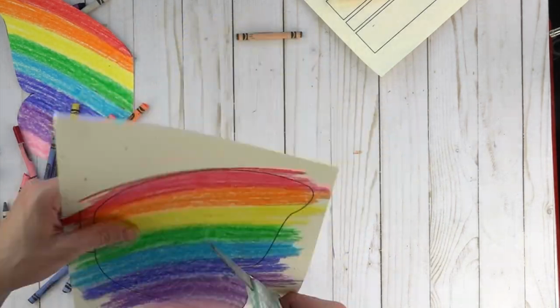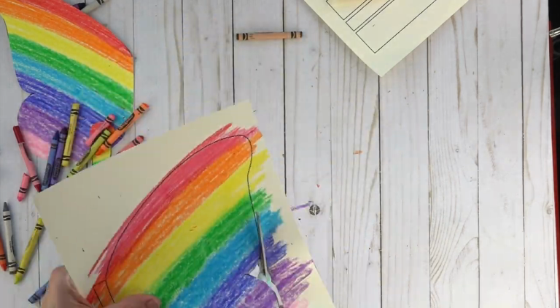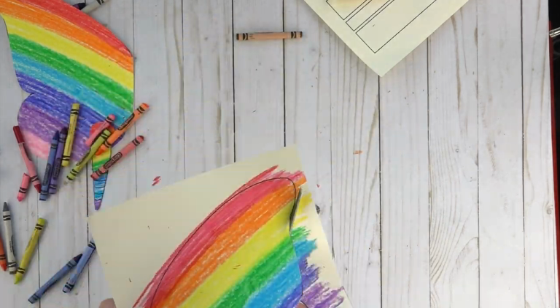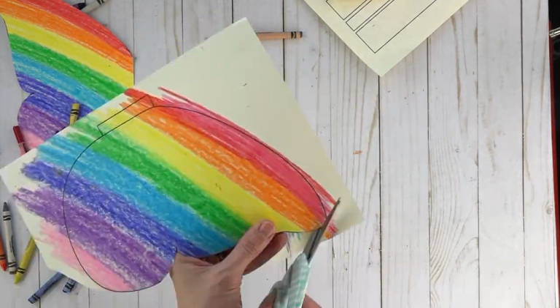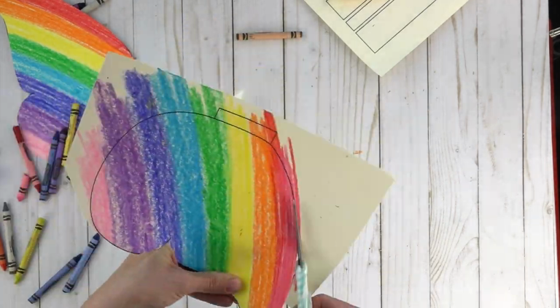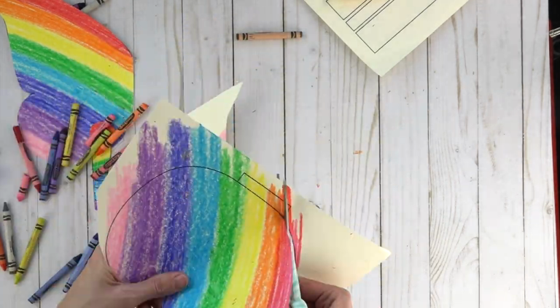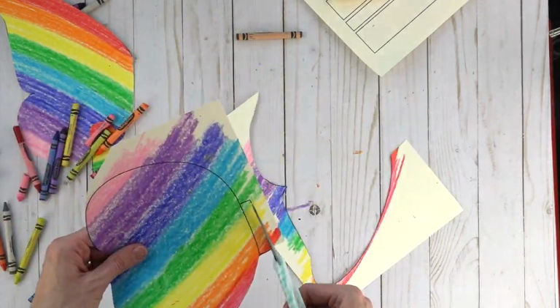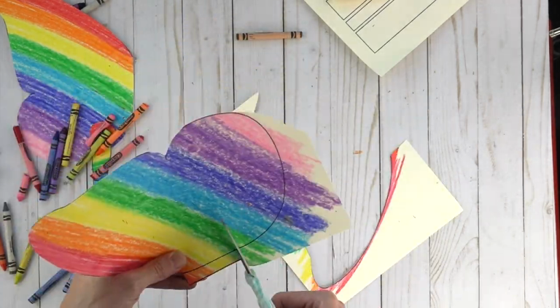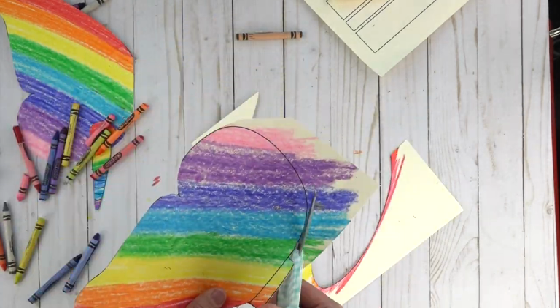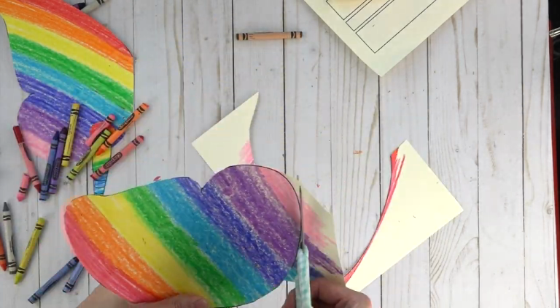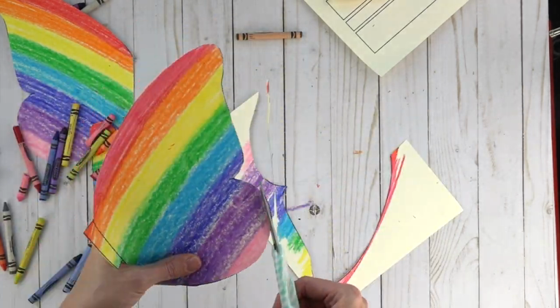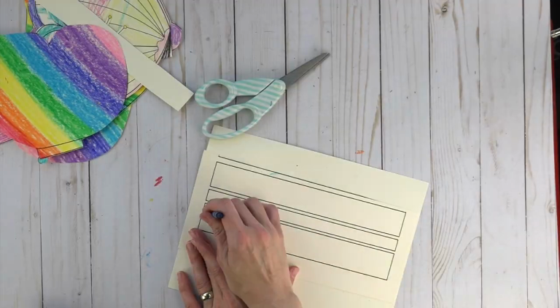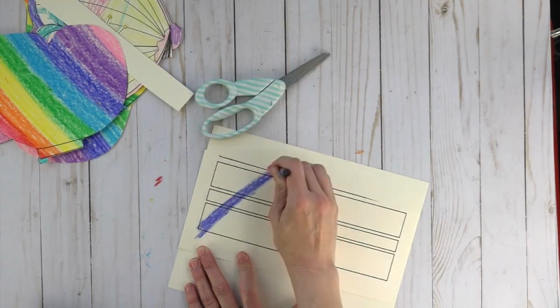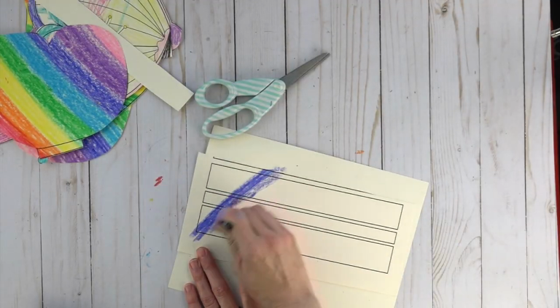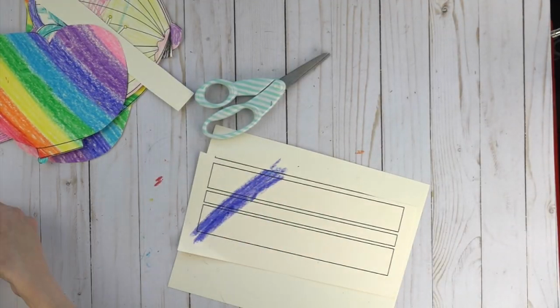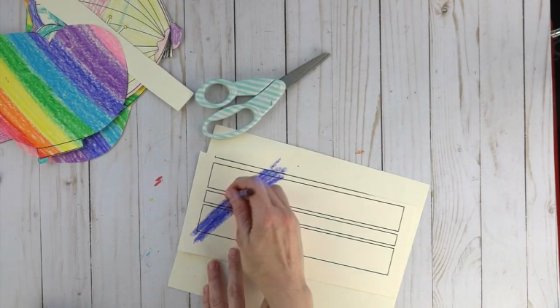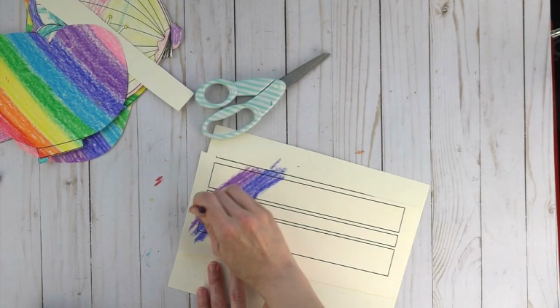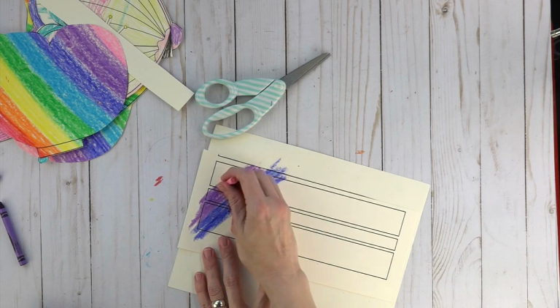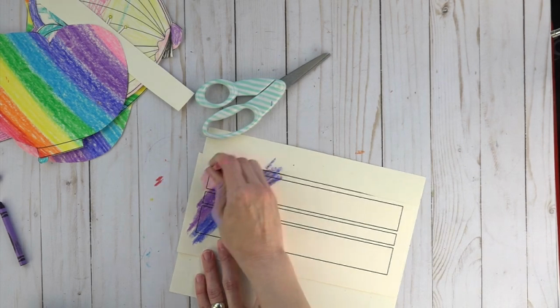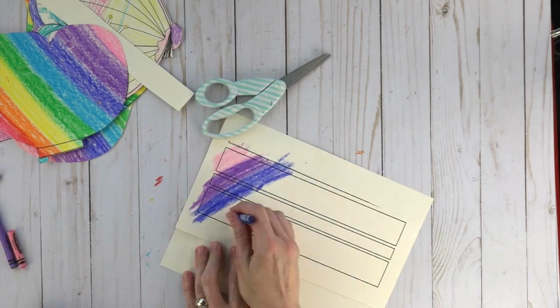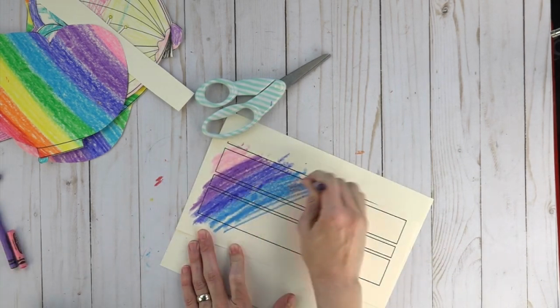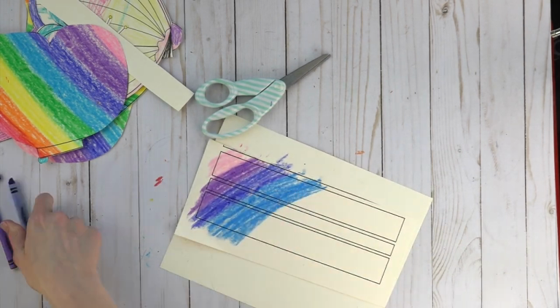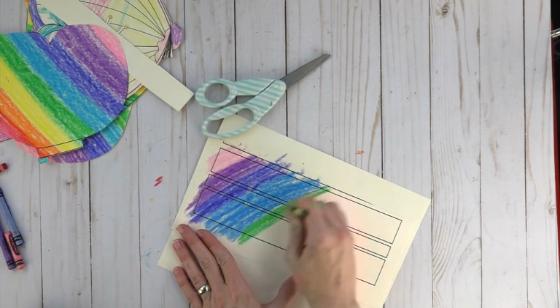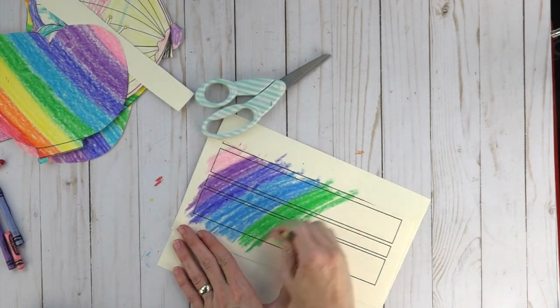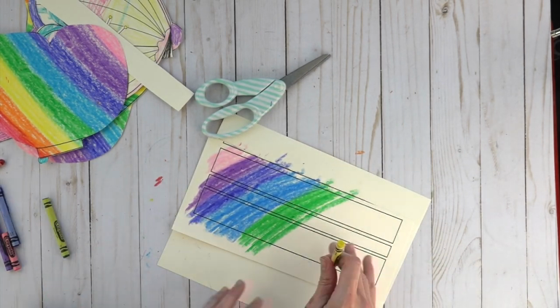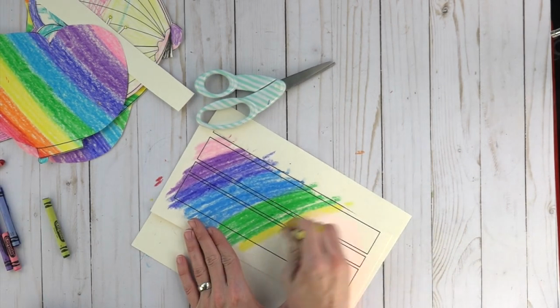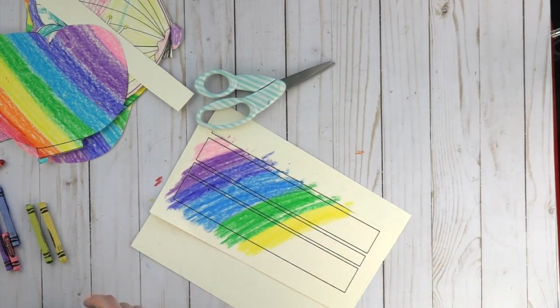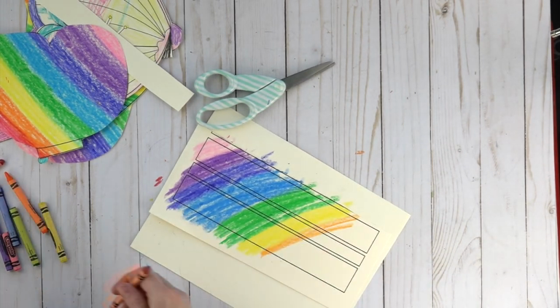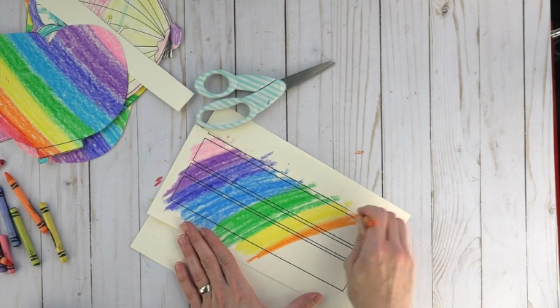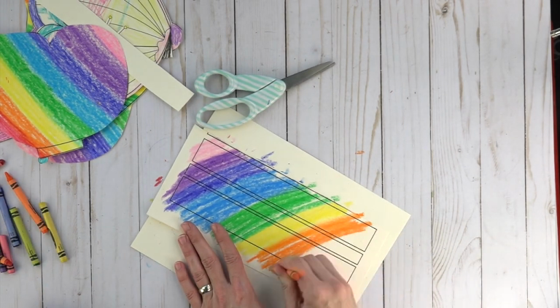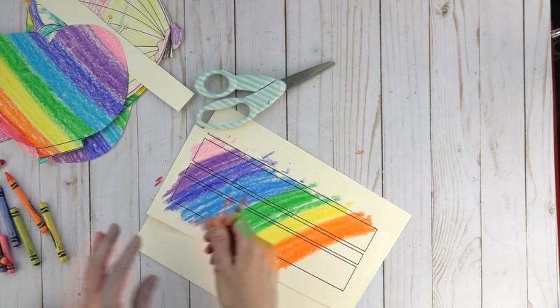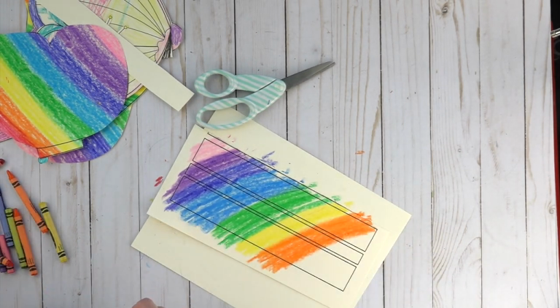Your kid can scribble on it, color on it strategically — it doesn't matter. Just put it together and let them run around the backyard. It's completely fine.